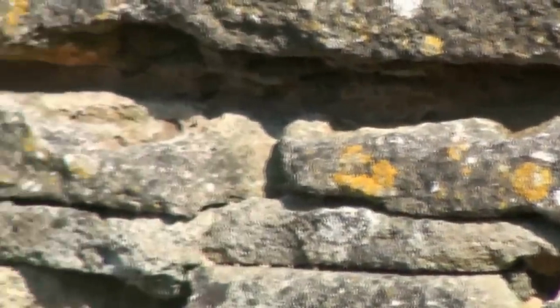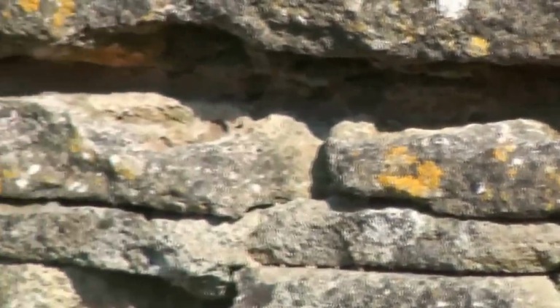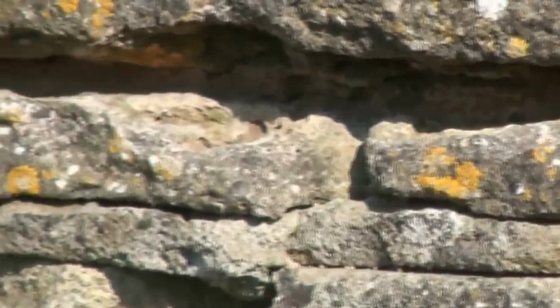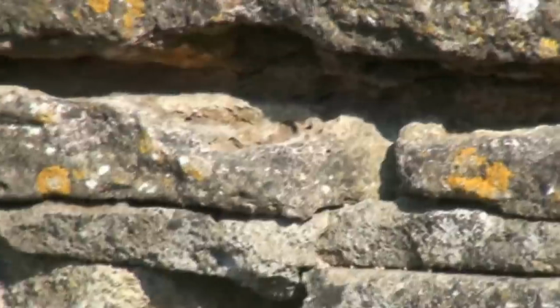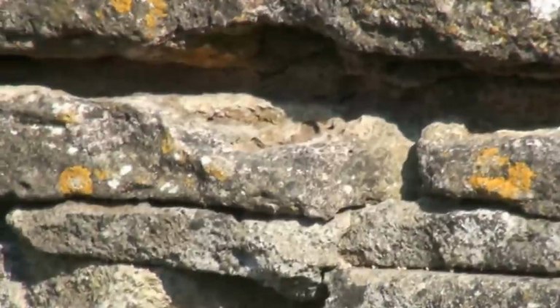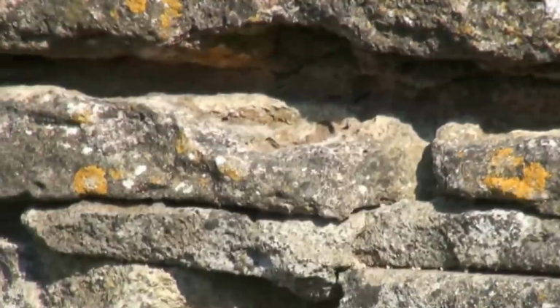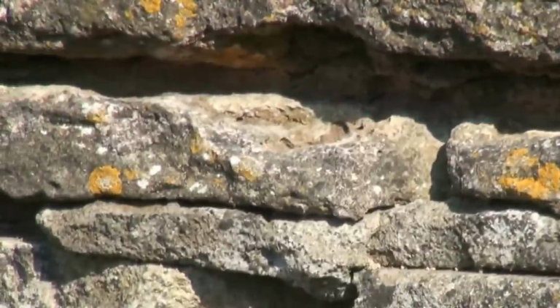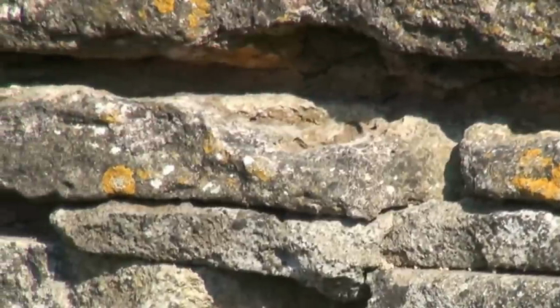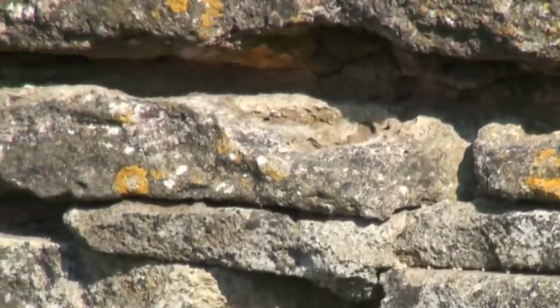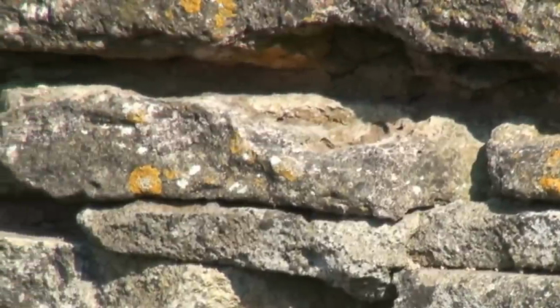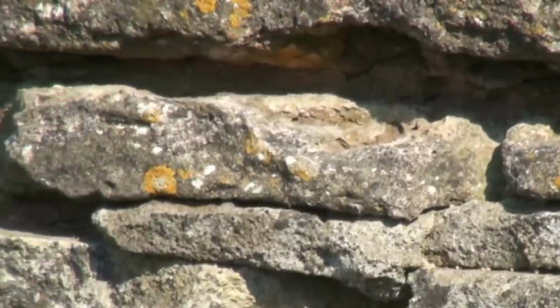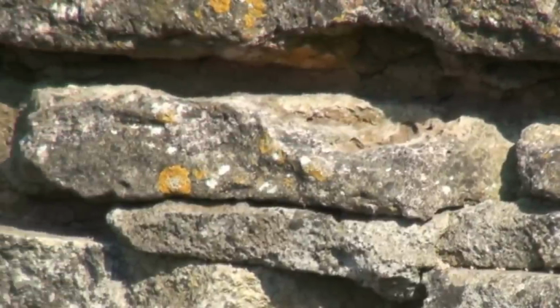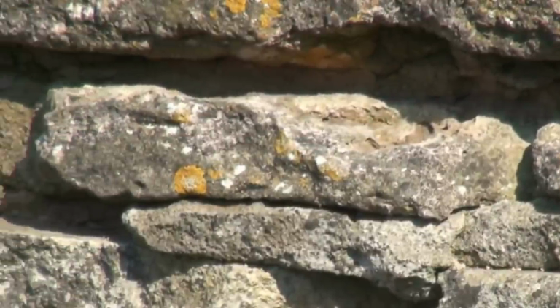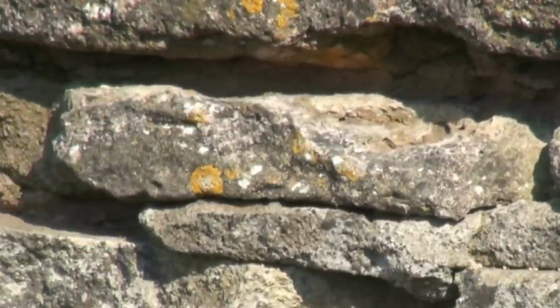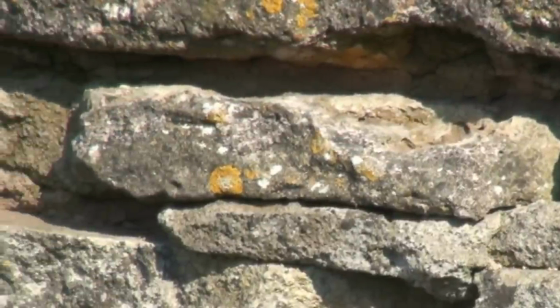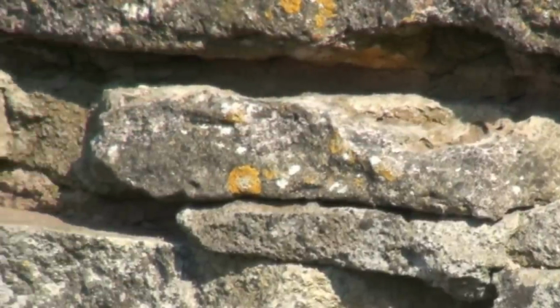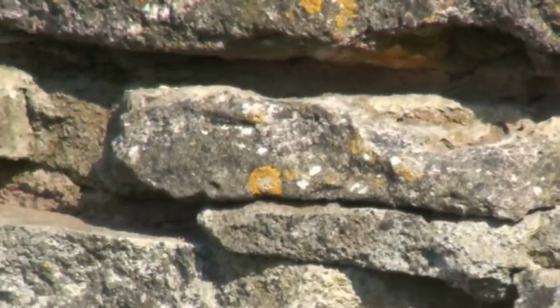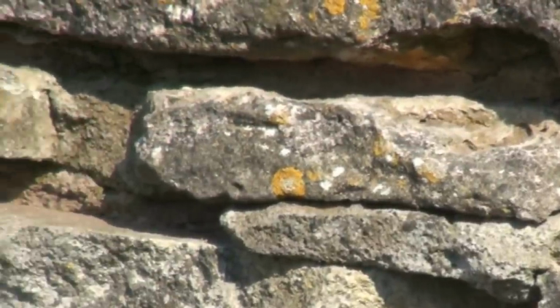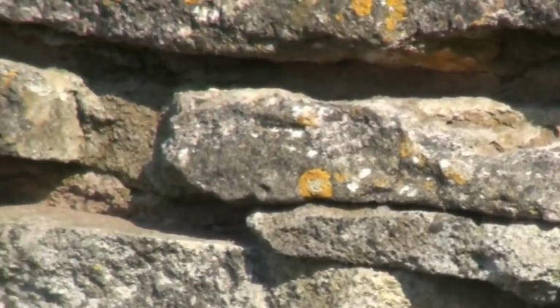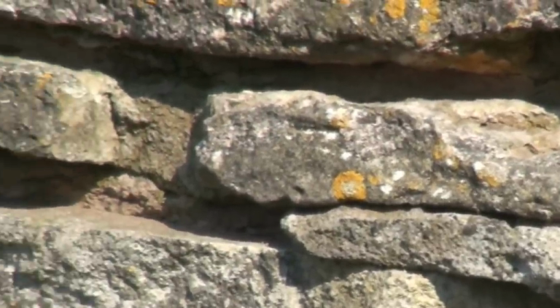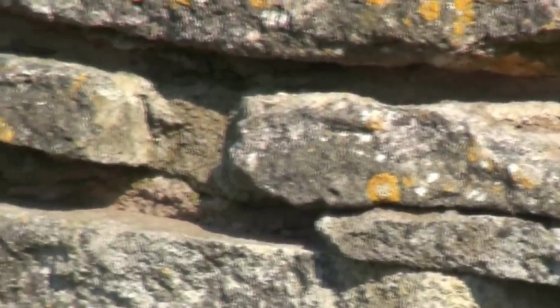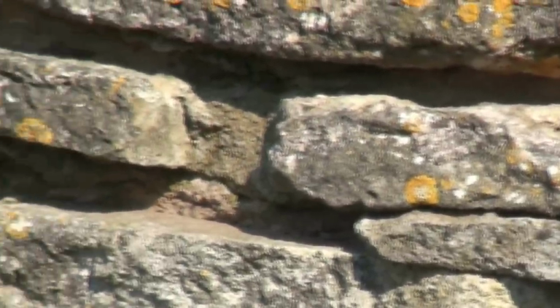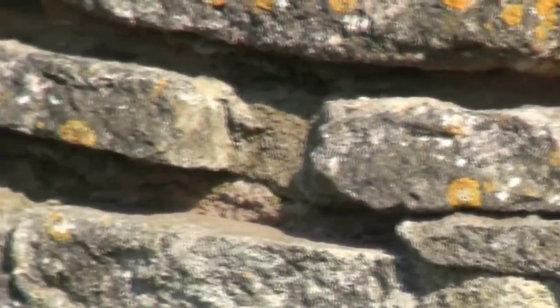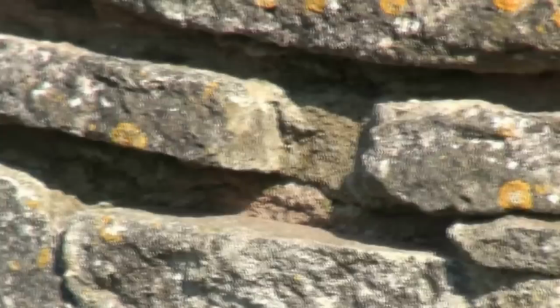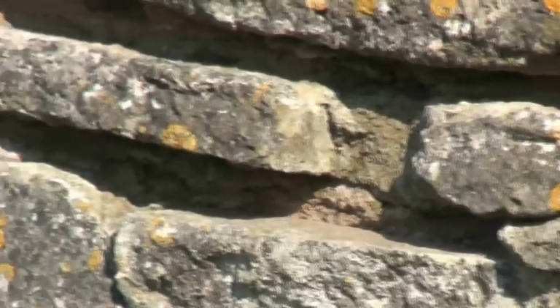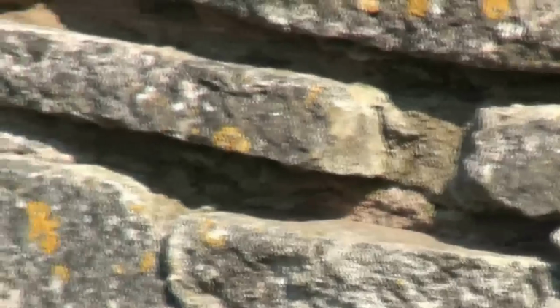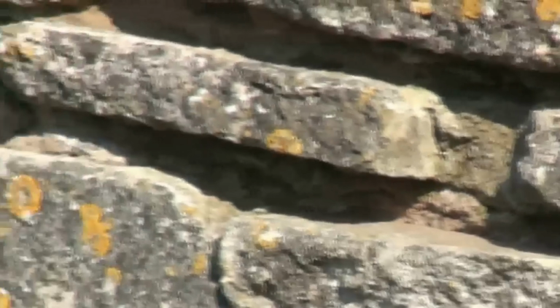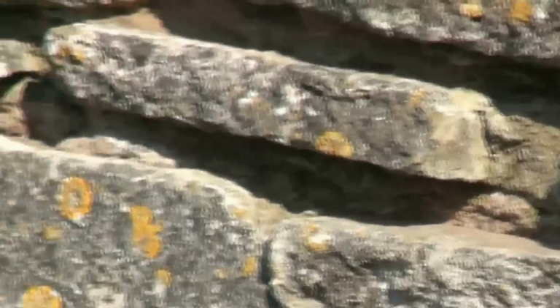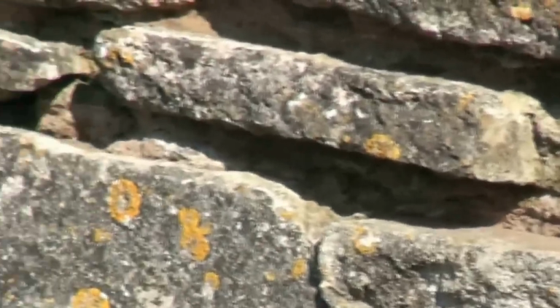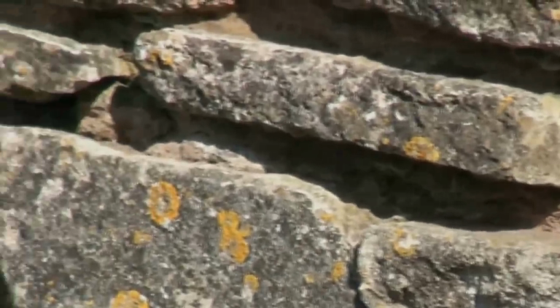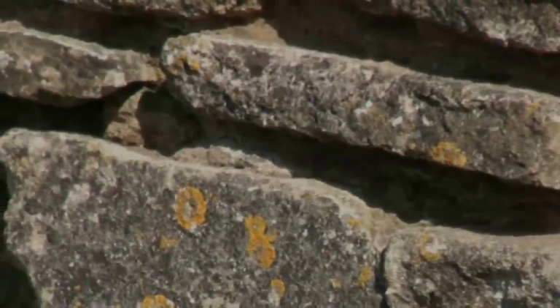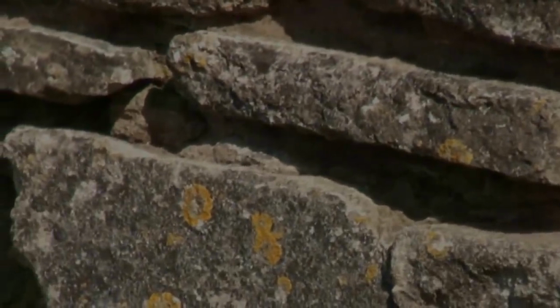There are the clean joints, all ready for repointing. If you want to buy a mortar pick, click on the link coming up and get a great deal from DIY Doctor.